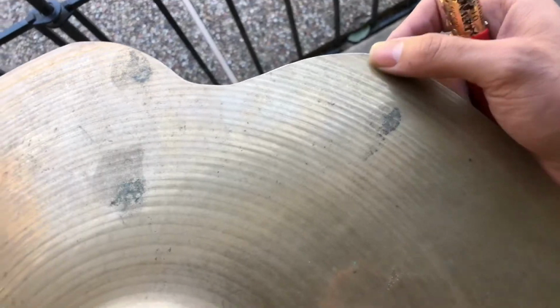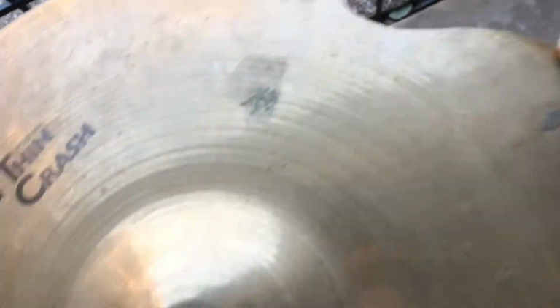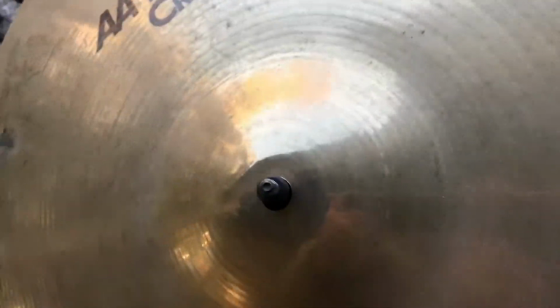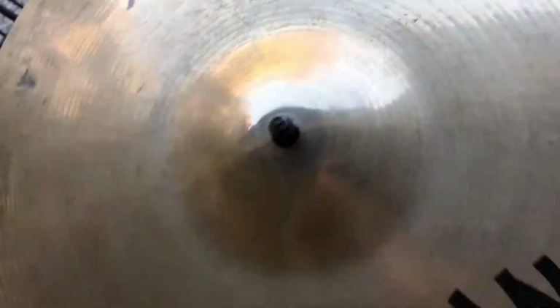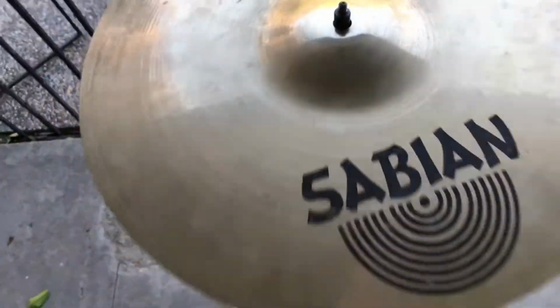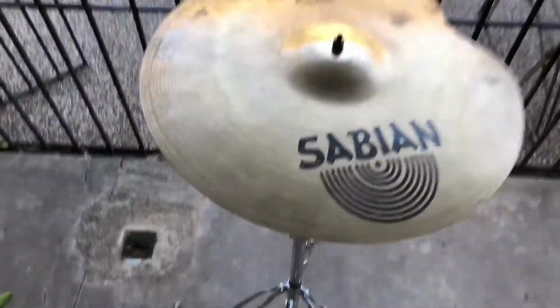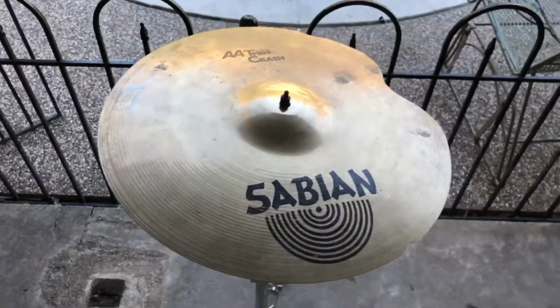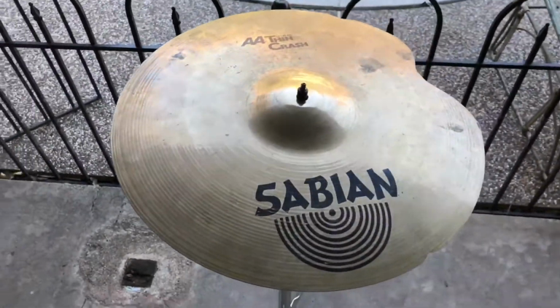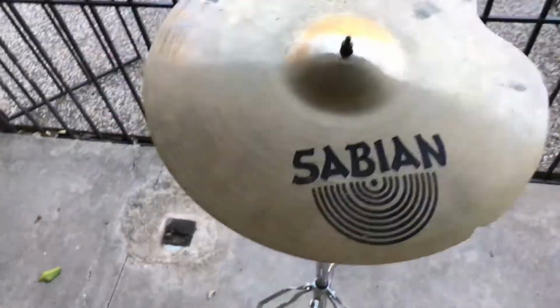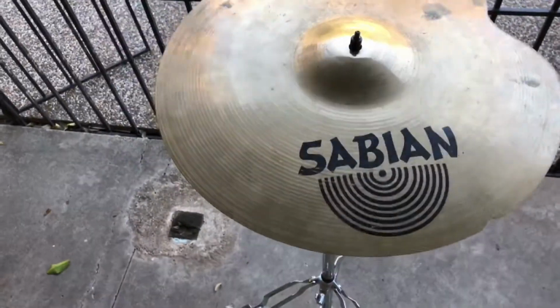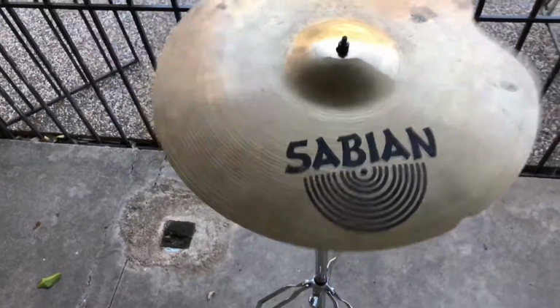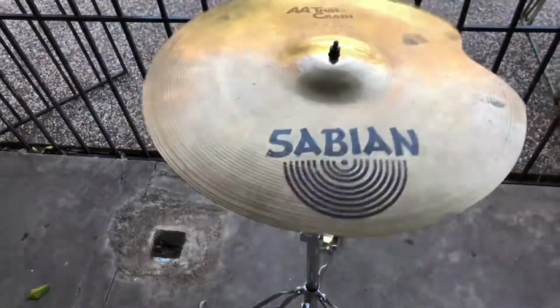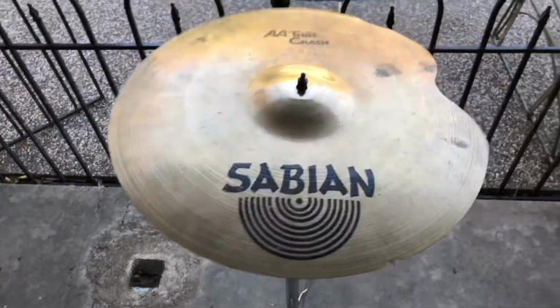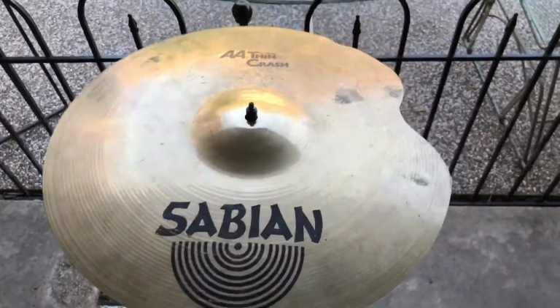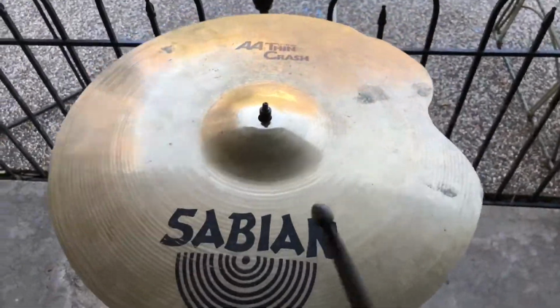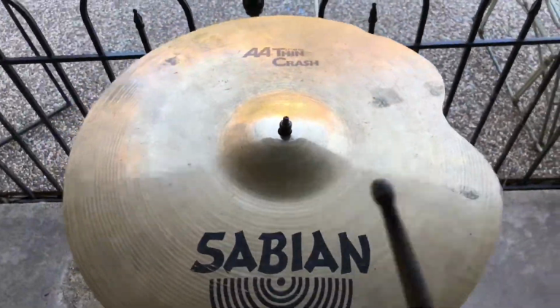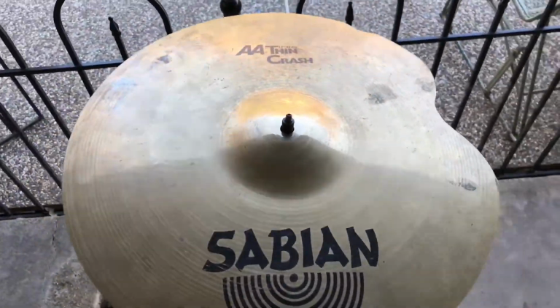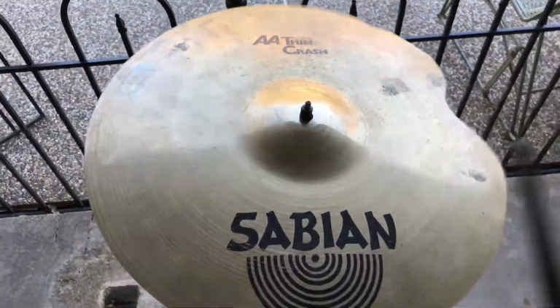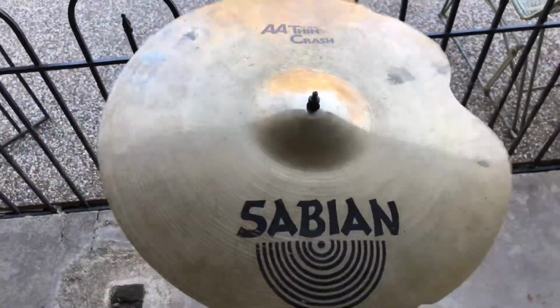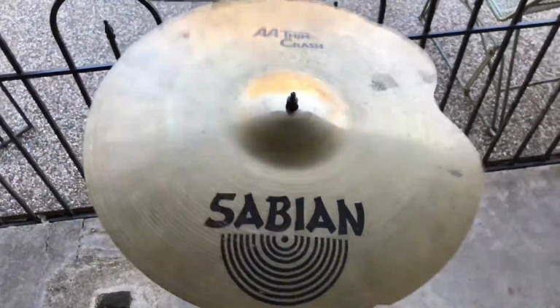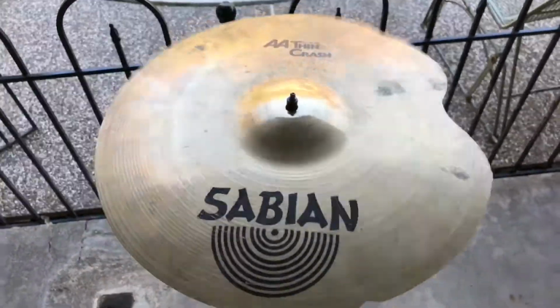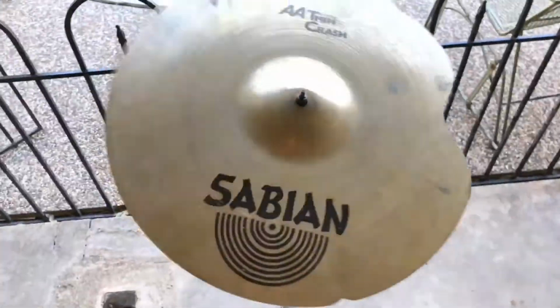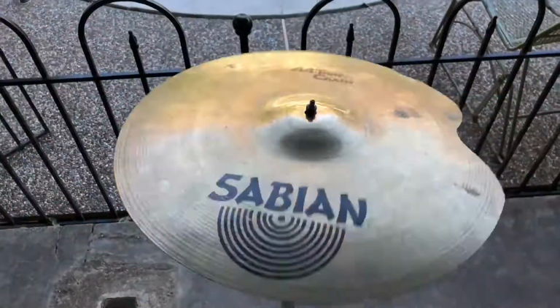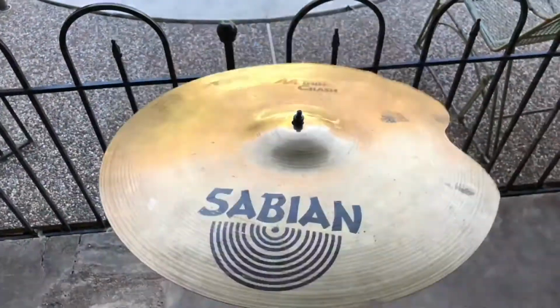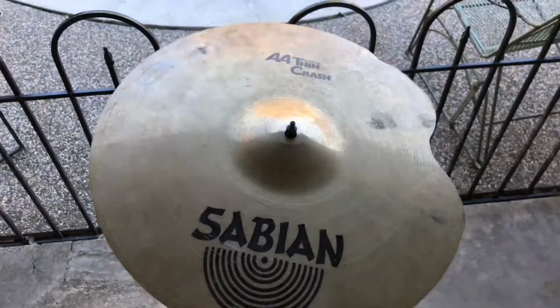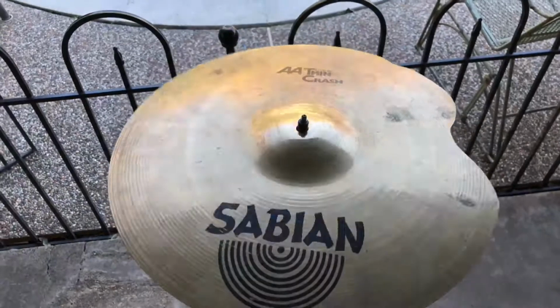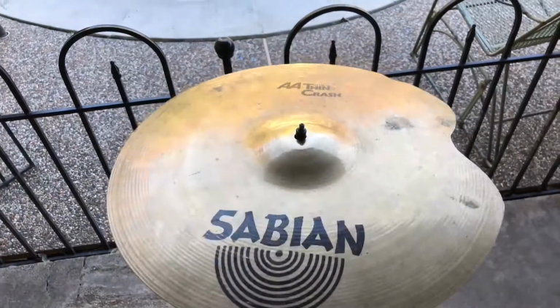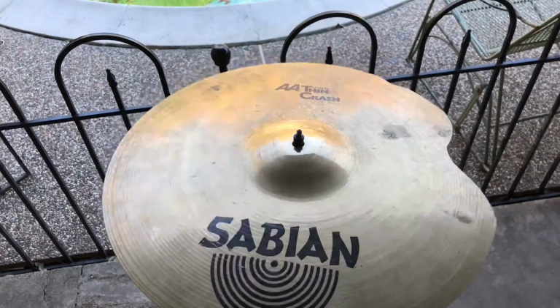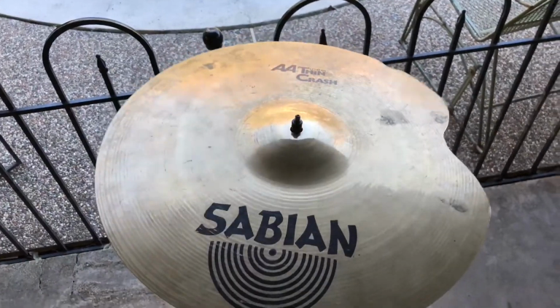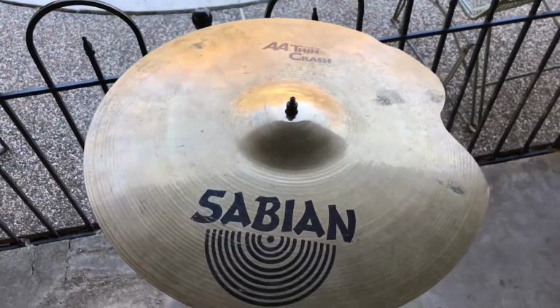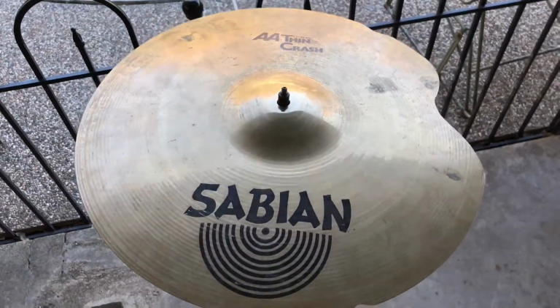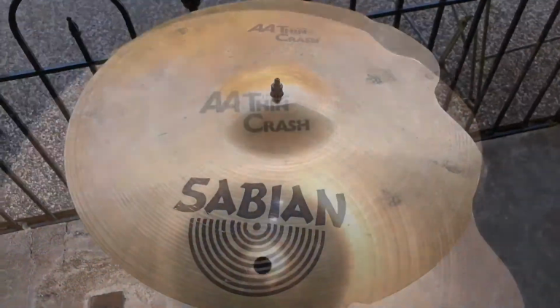Now smooth as butter. Let's give the sound test. Oh, he sounds good to me.